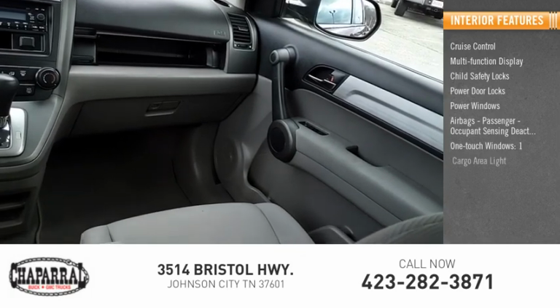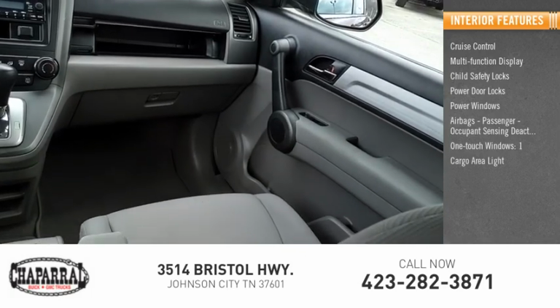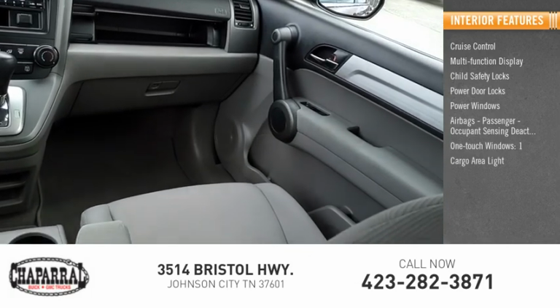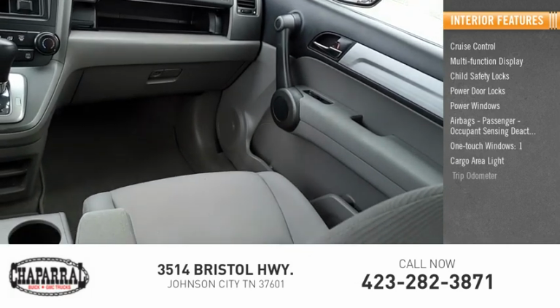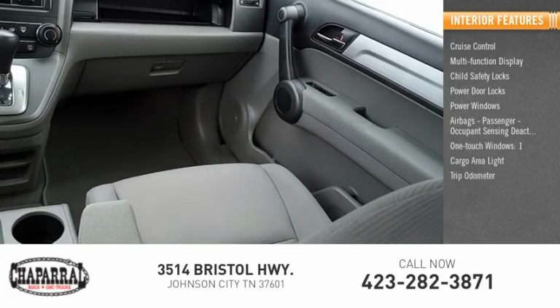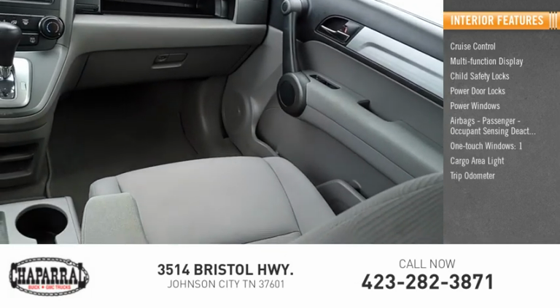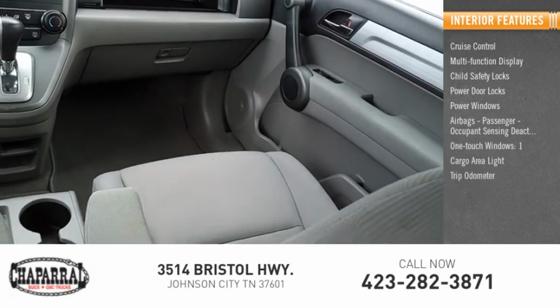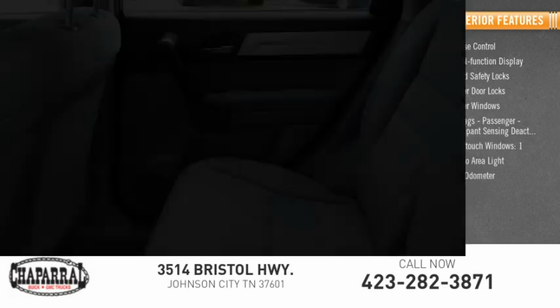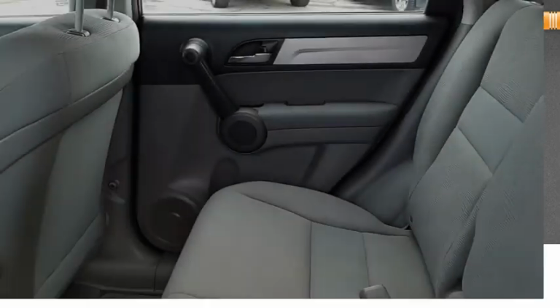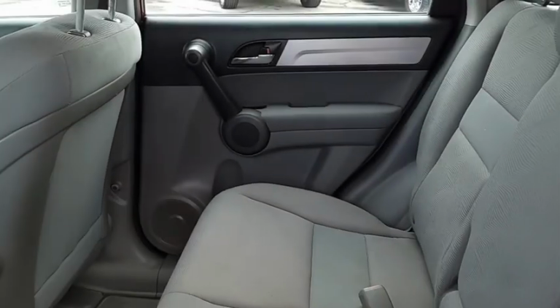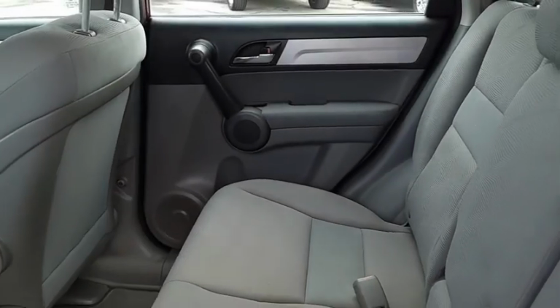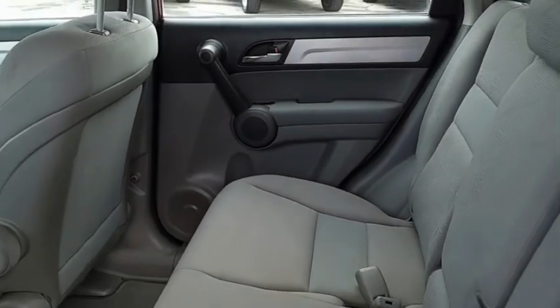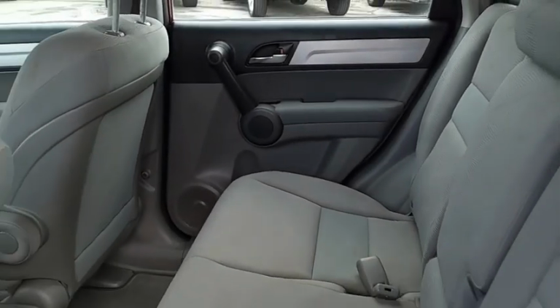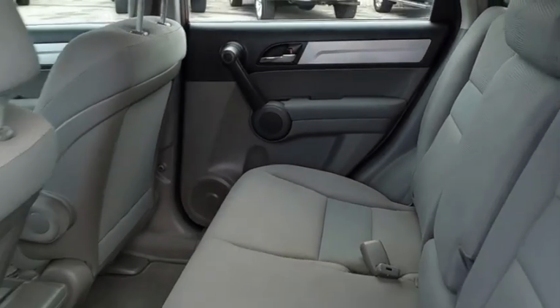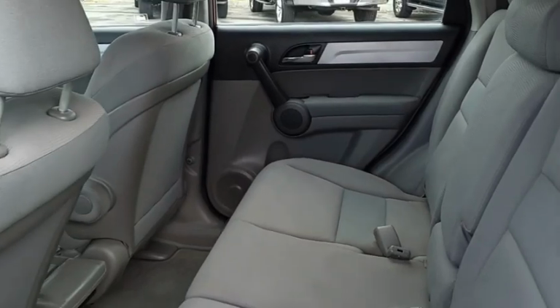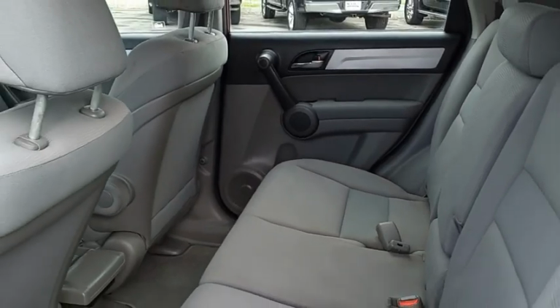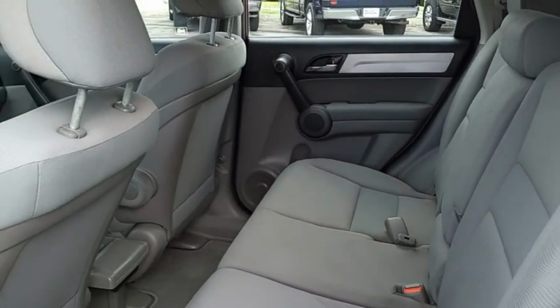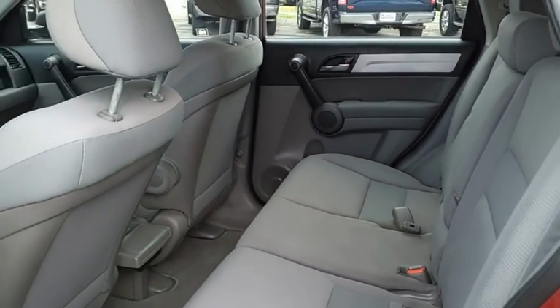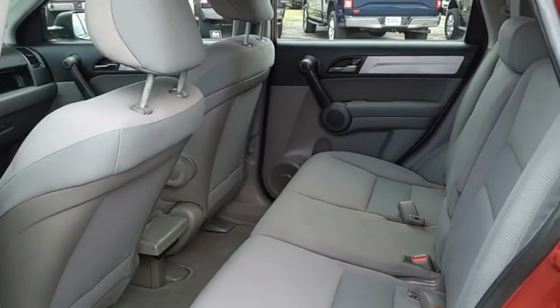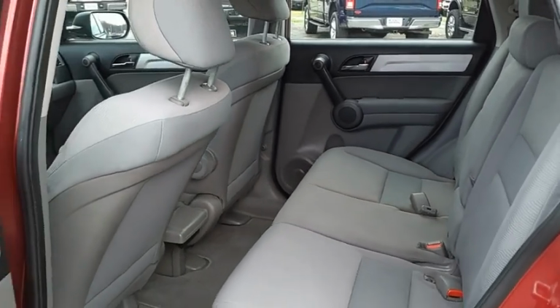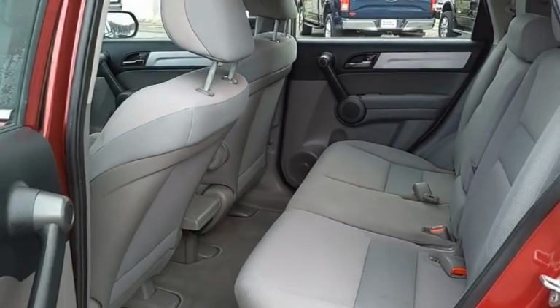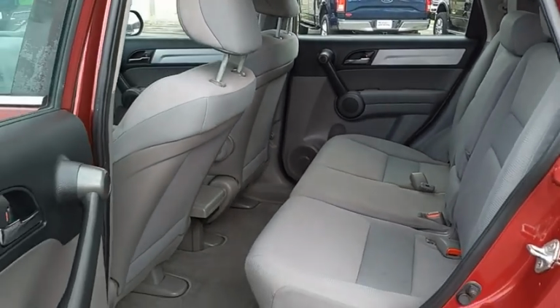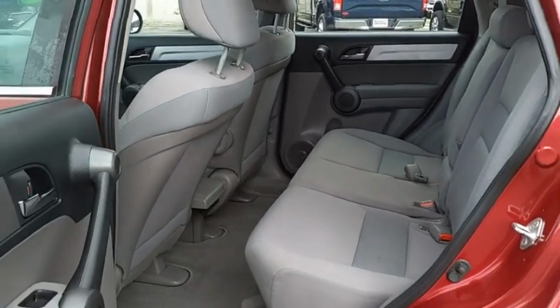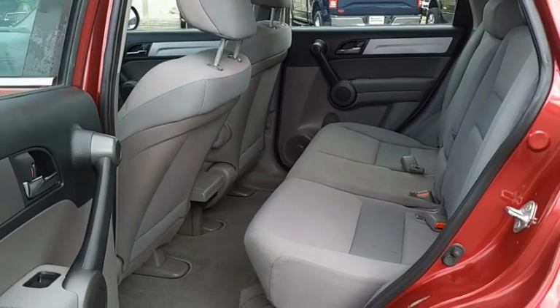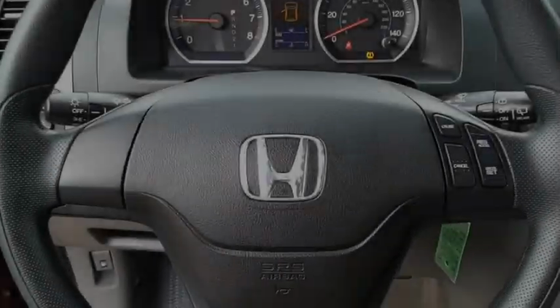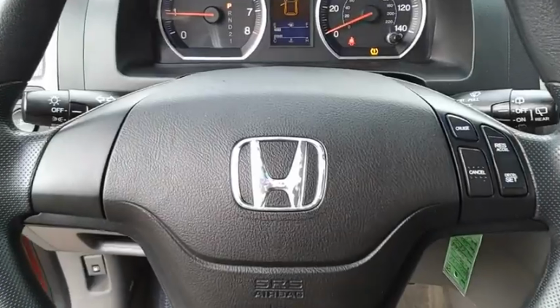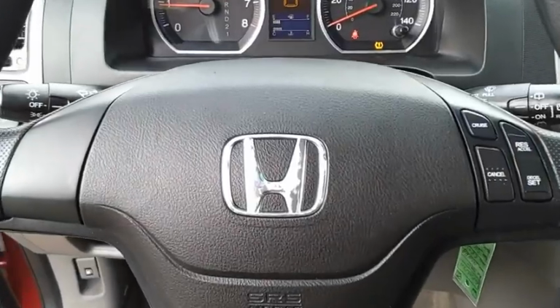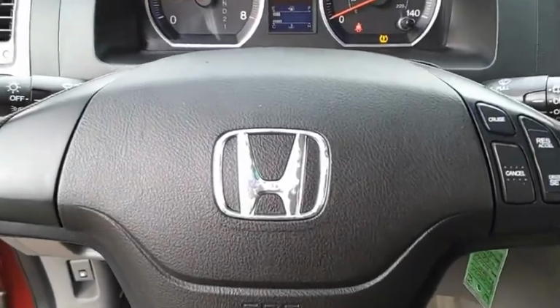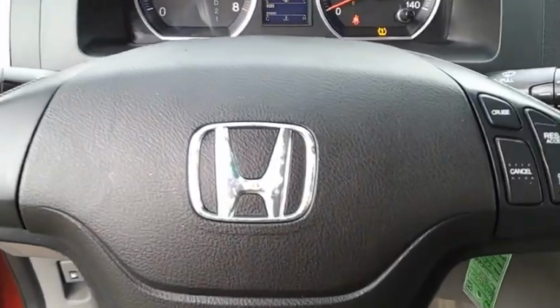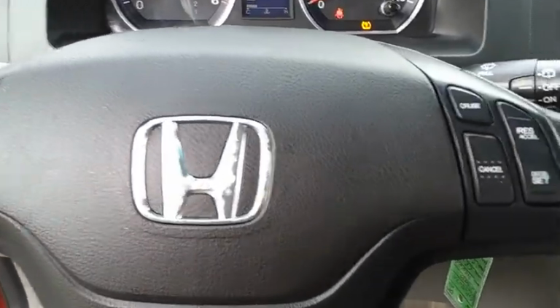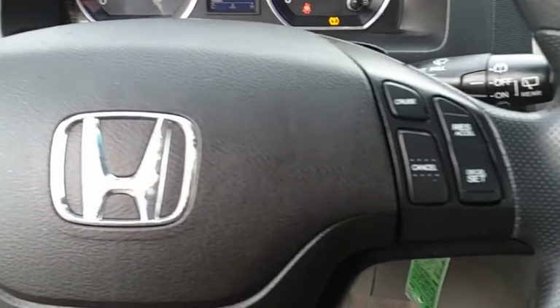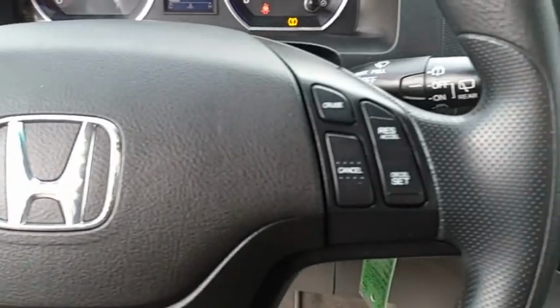Cargo area light, trip odometer. The CR-V is a top recommended vehicle because of its car-like driving manners, good value, cool technology, and comfy interior.